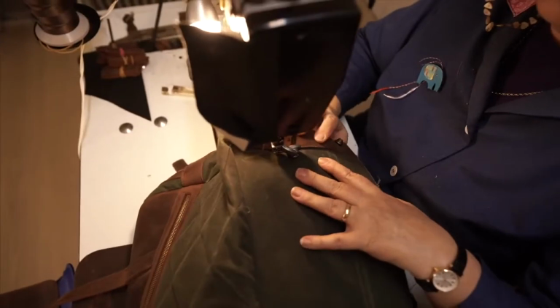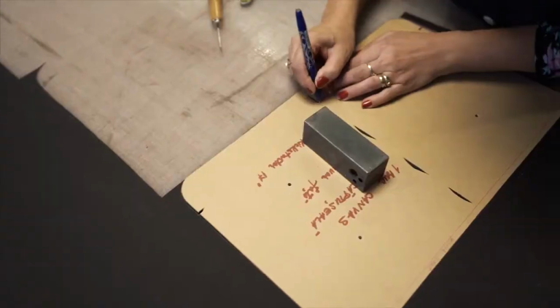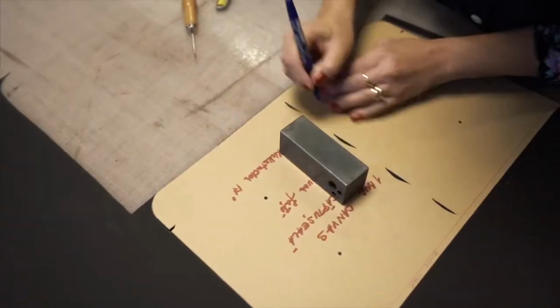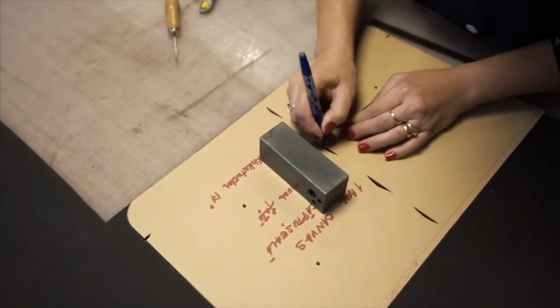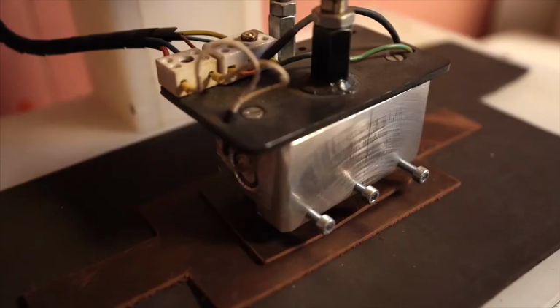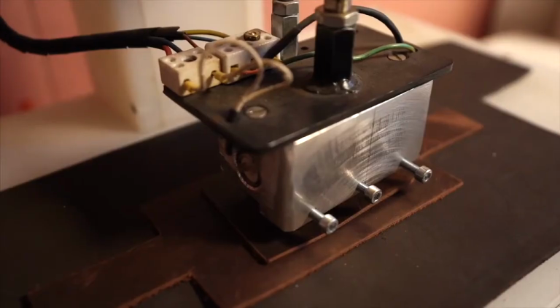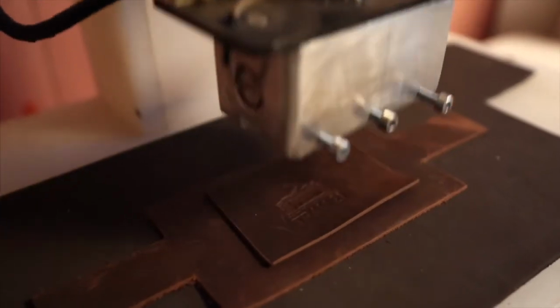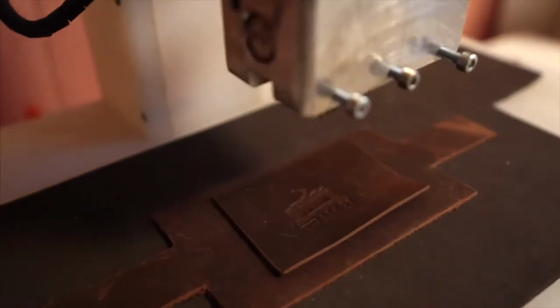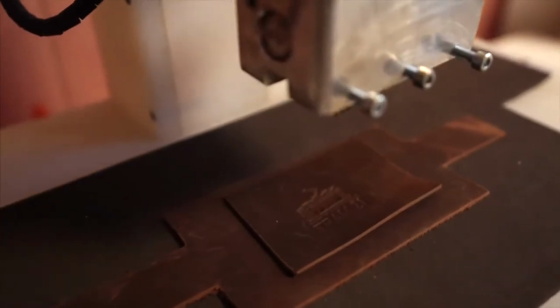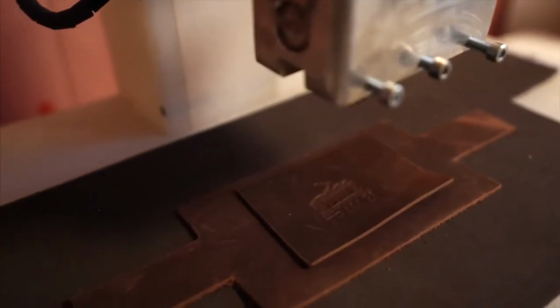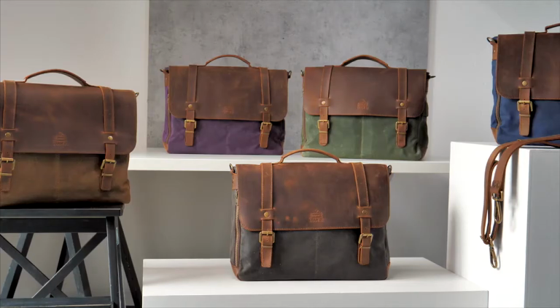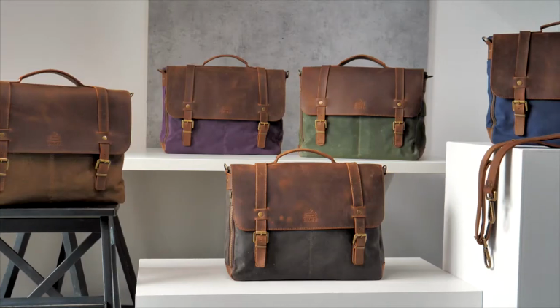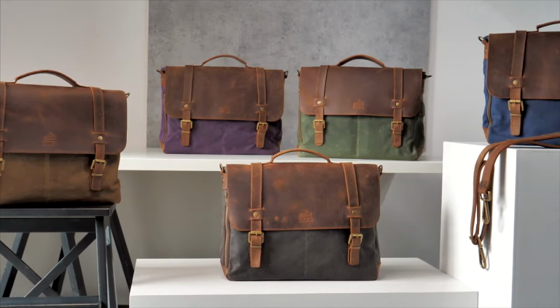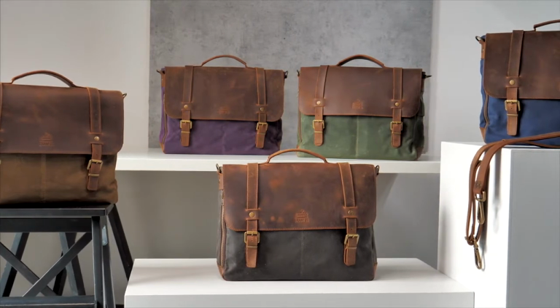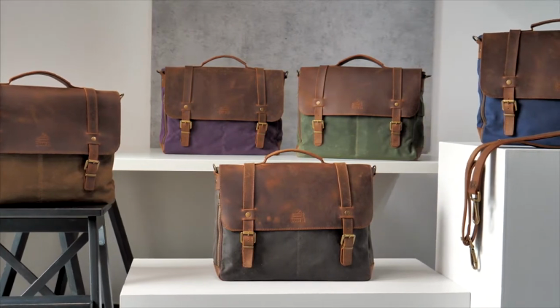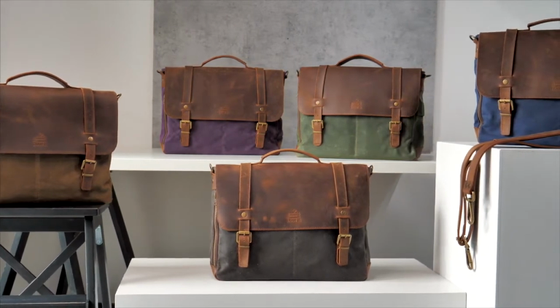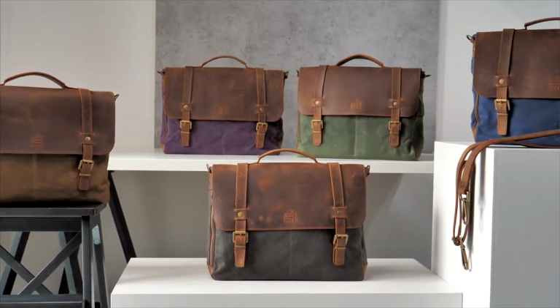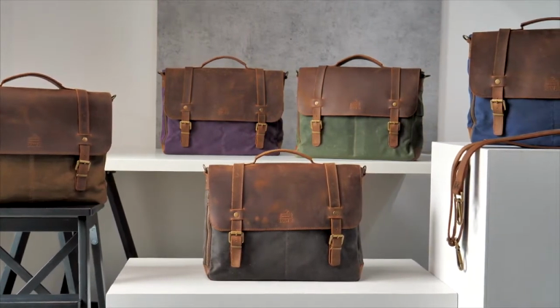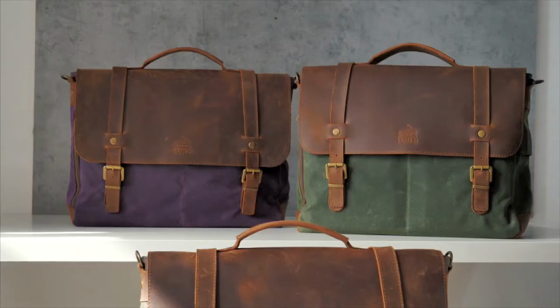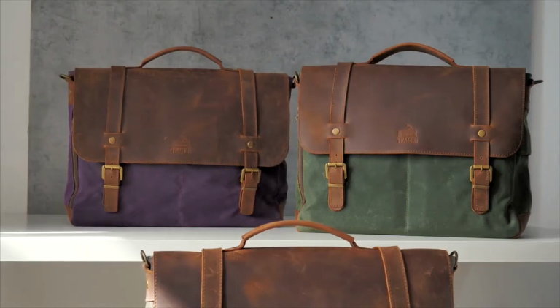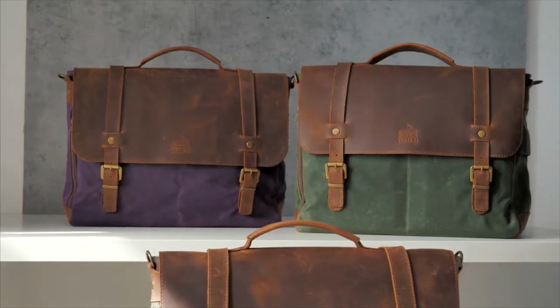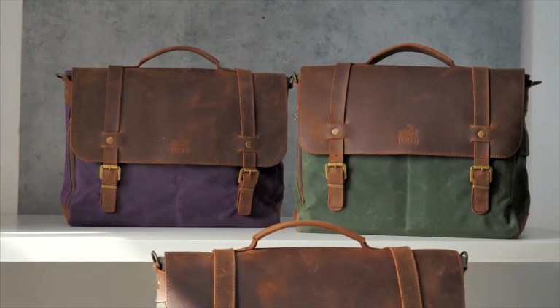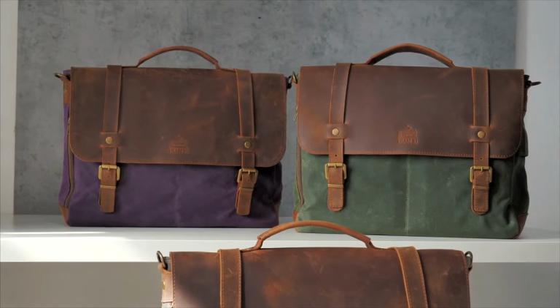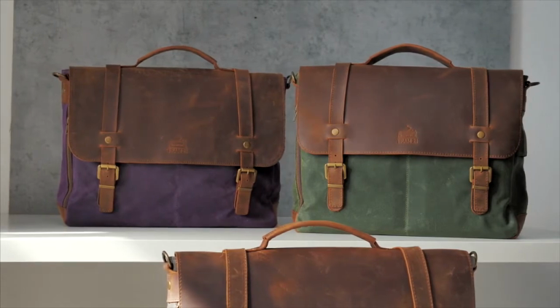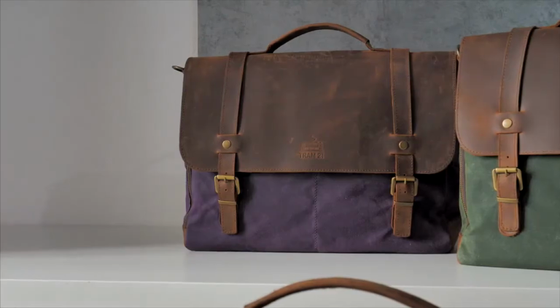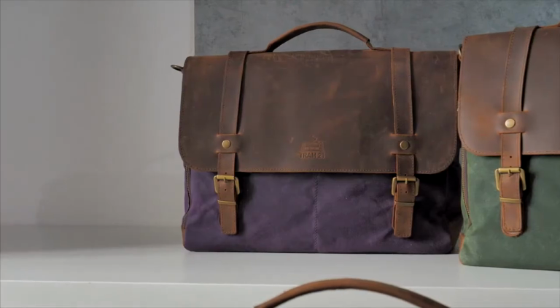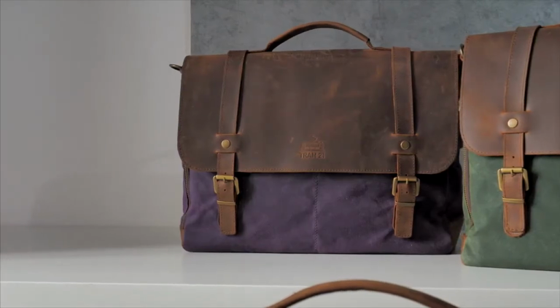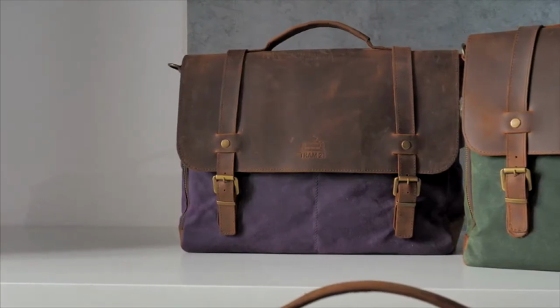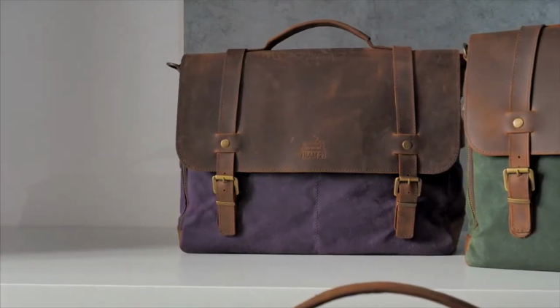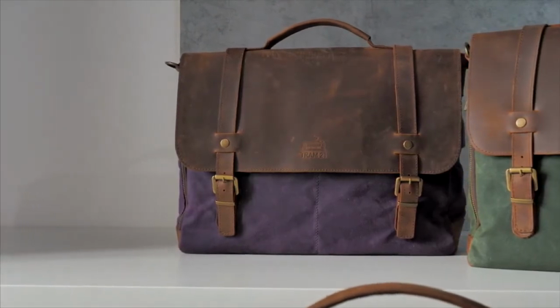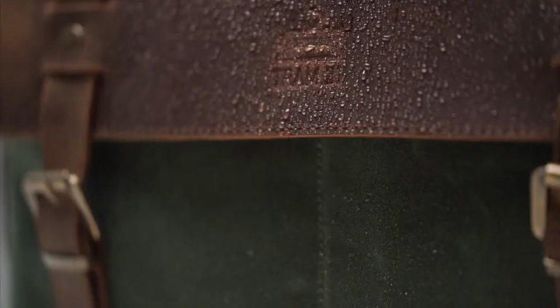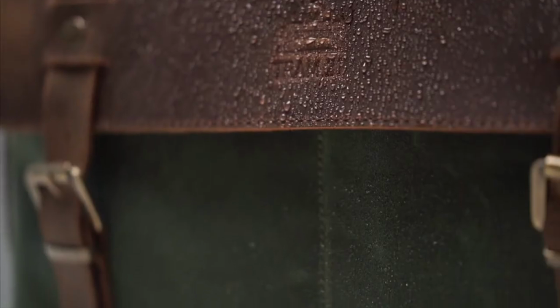Over the past four years, we made thousands of bags, and with the help of your feedback, we're now launching an improved version of our classic messenger bag. It's mindfully designed, sustainable, and made of natural materials, all 100% water repellent.